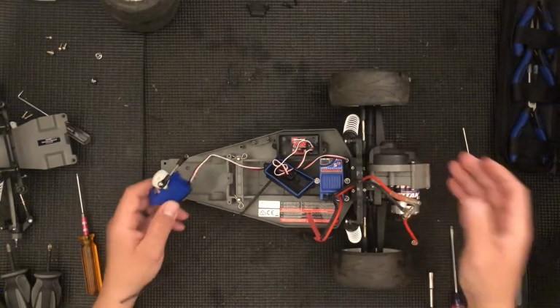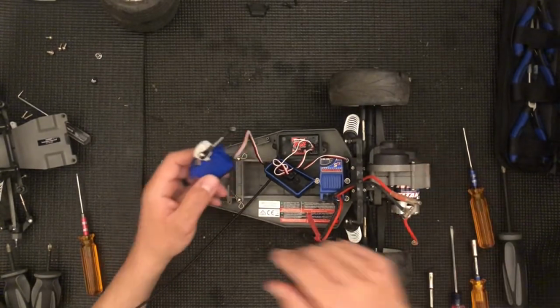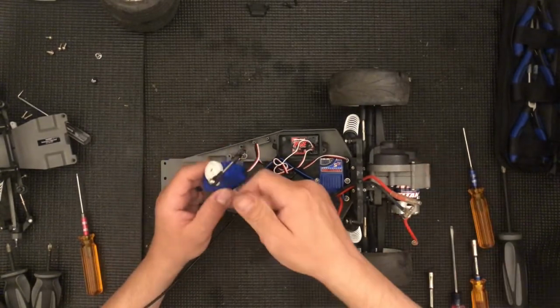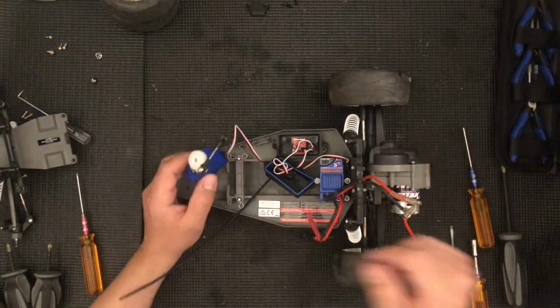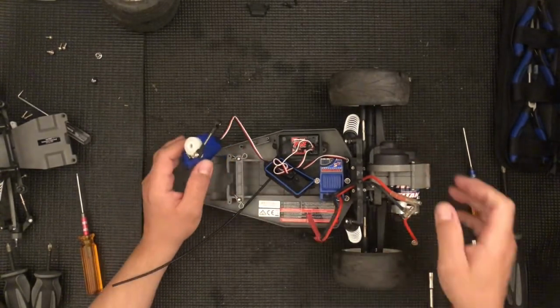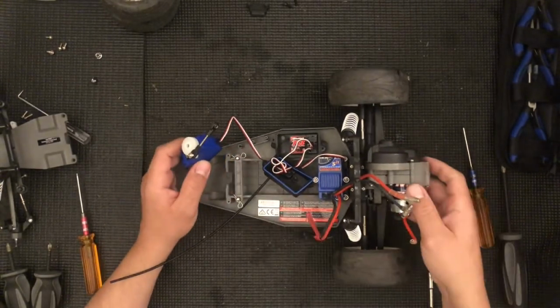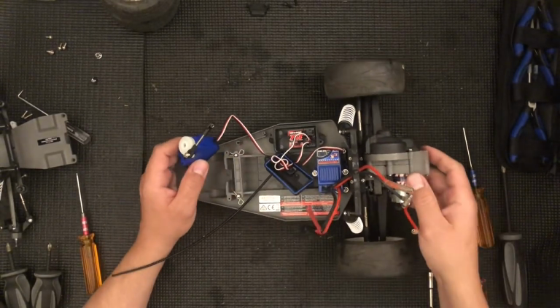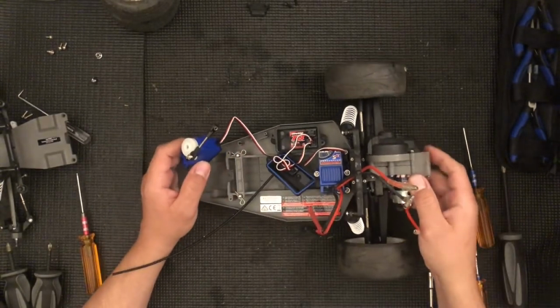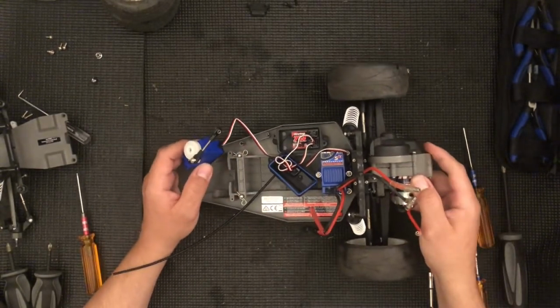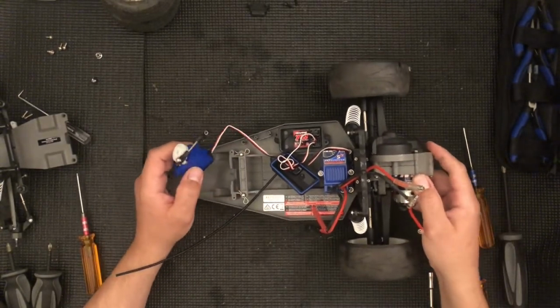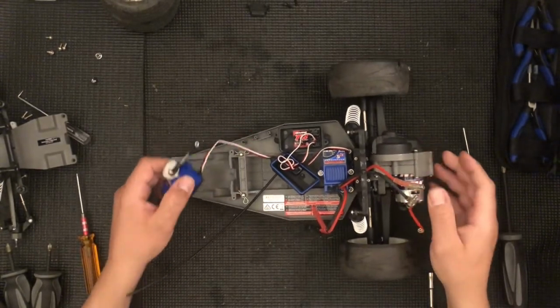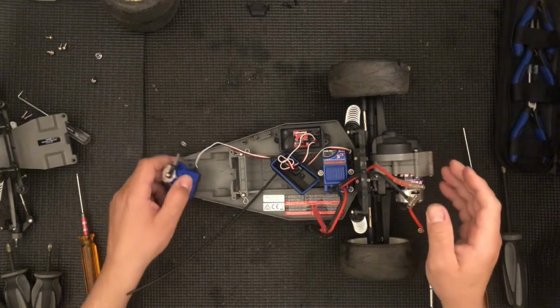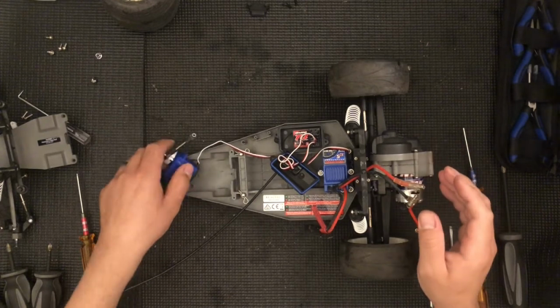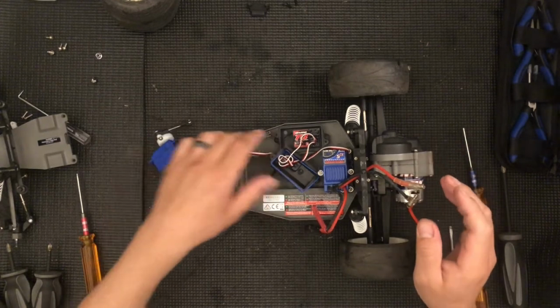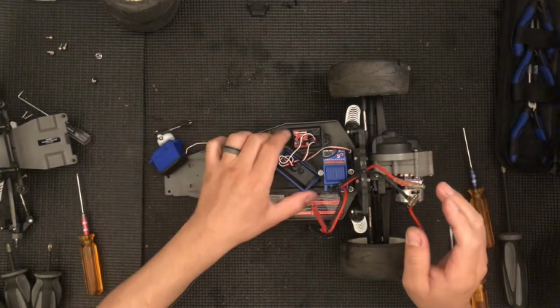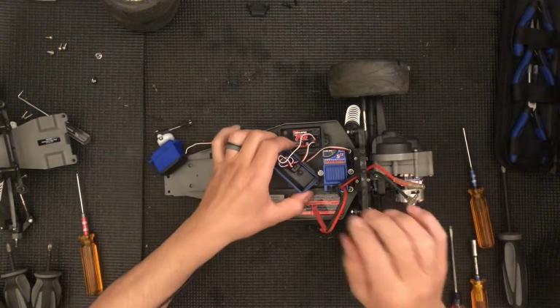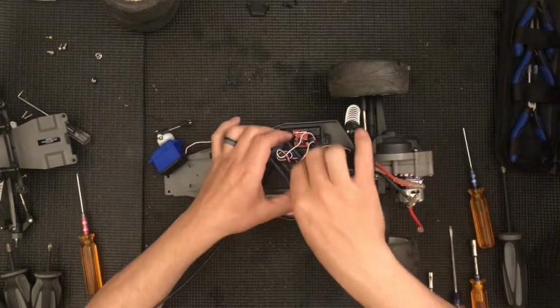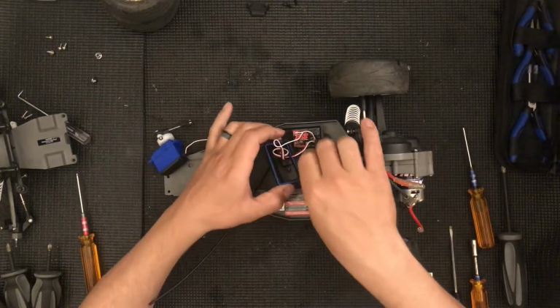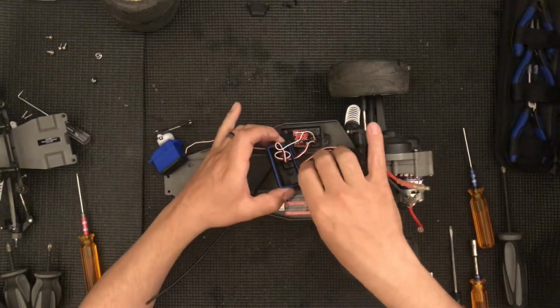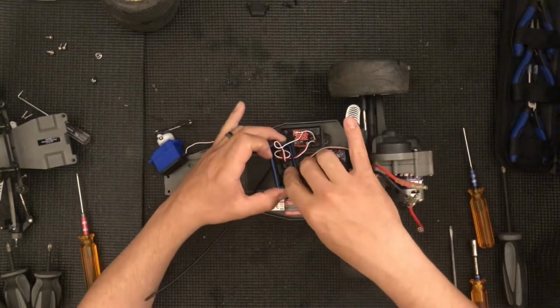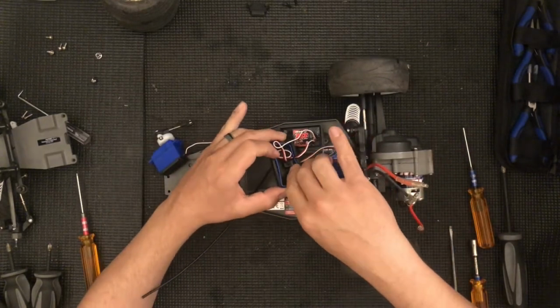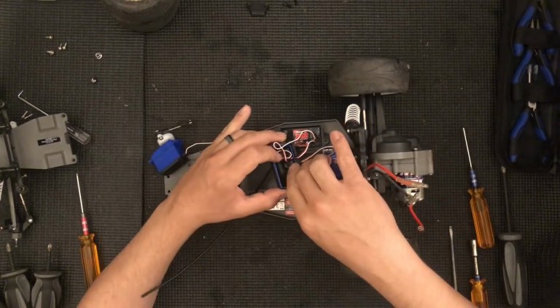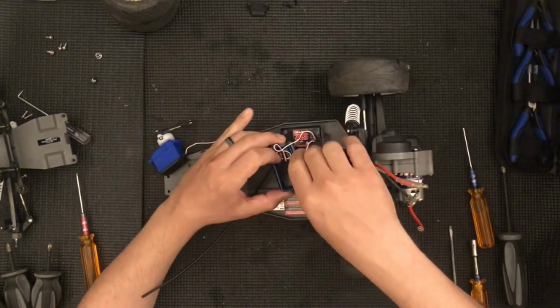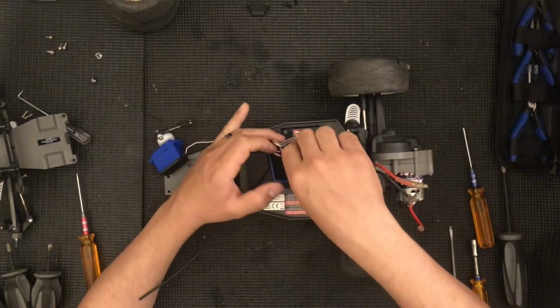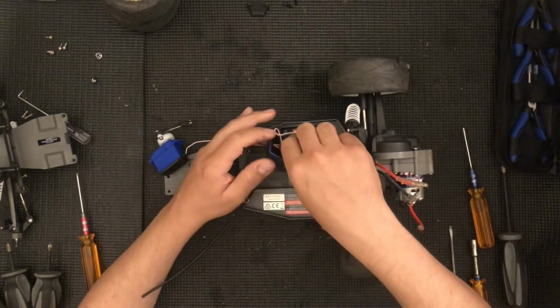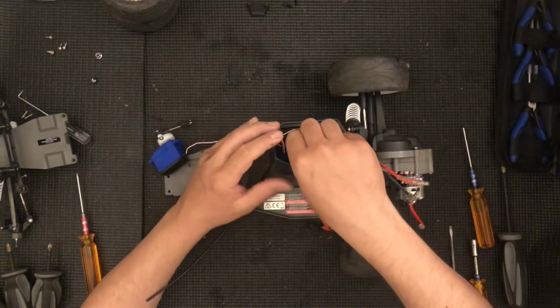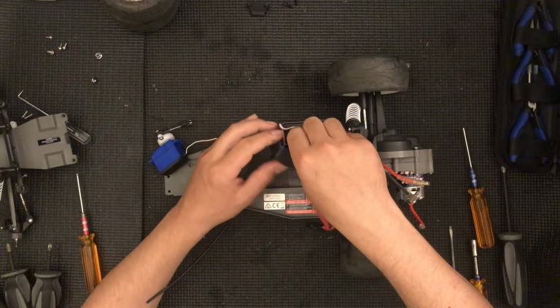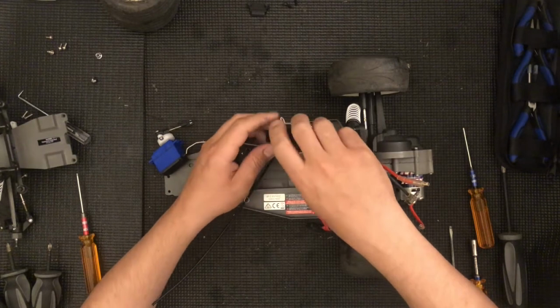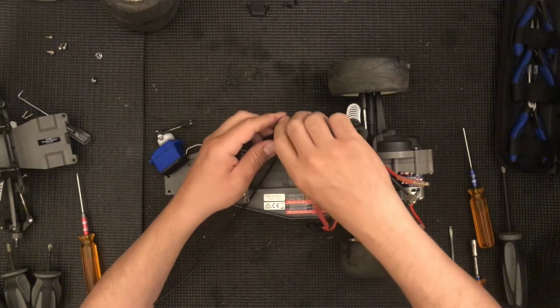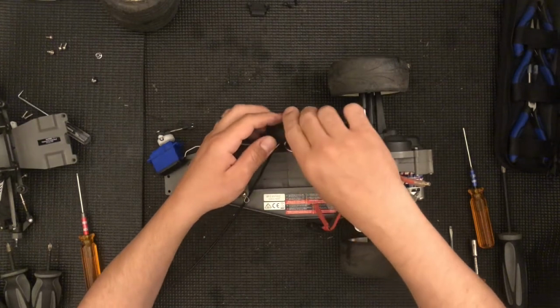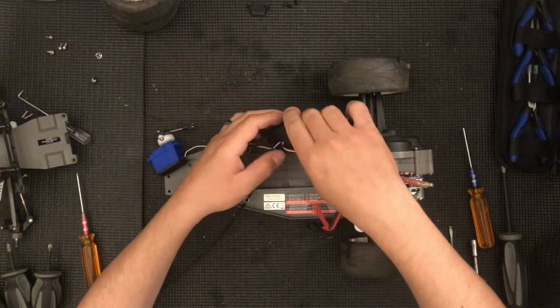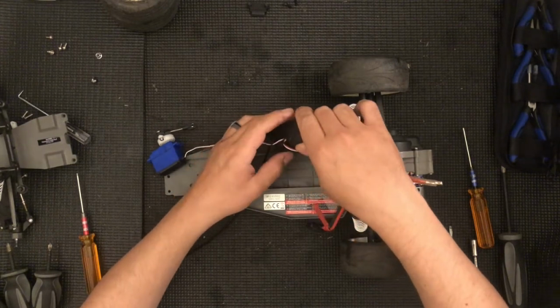If you ever replace the servo, get a metal gear servo. I would recommend you get steel gear servos — those are better.